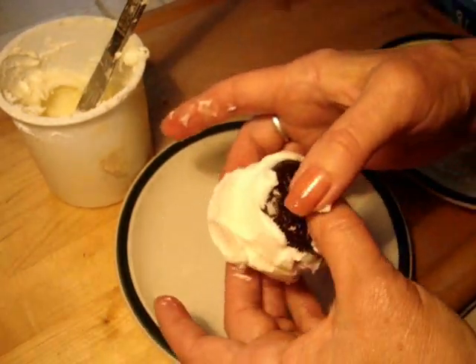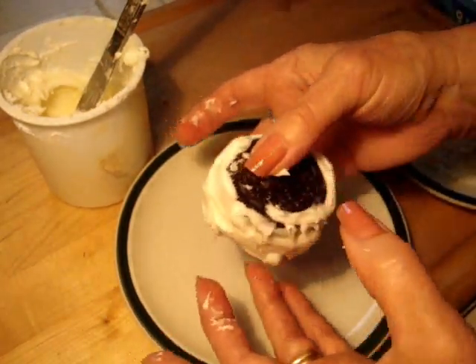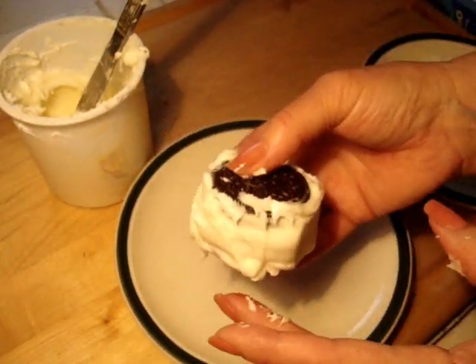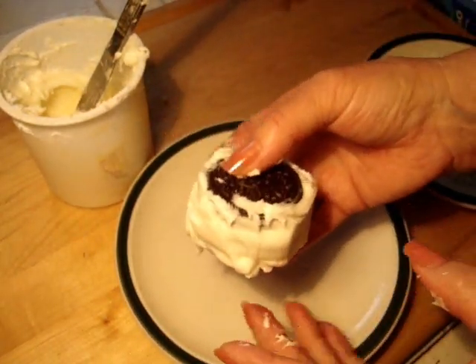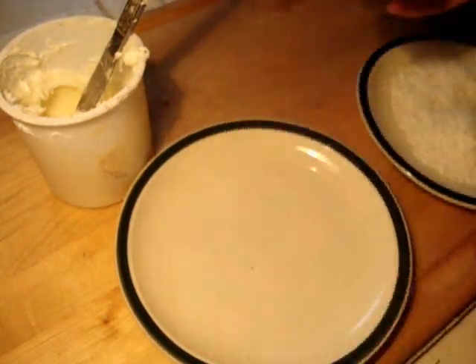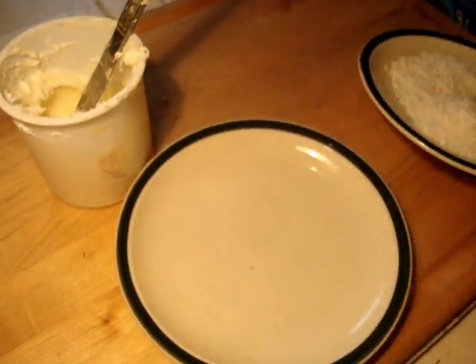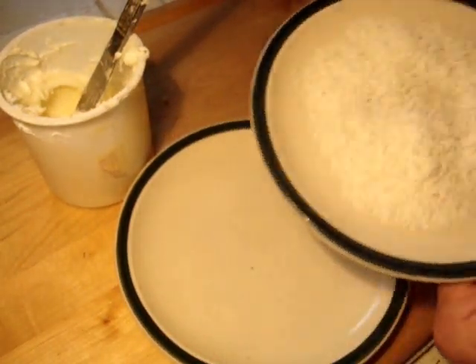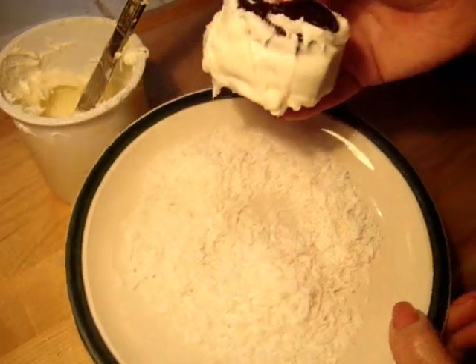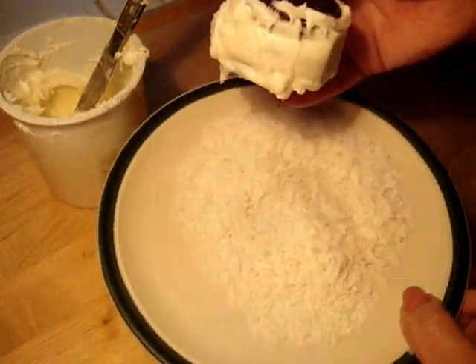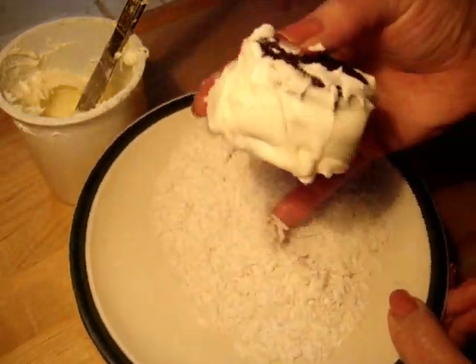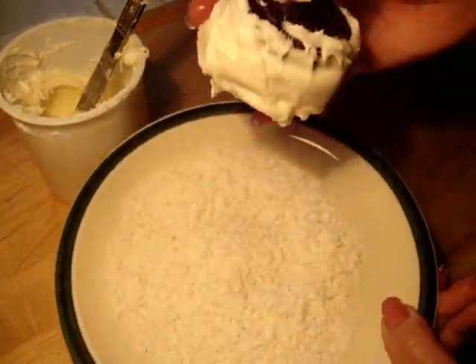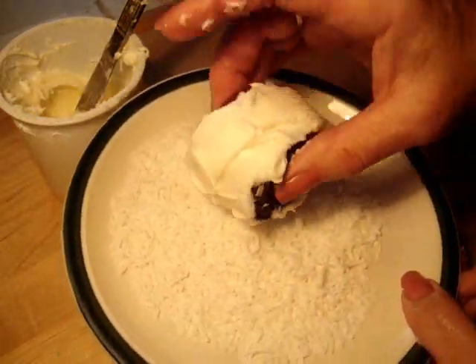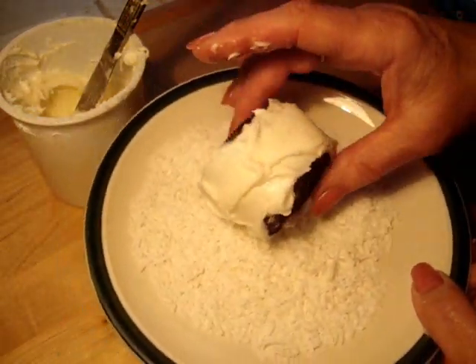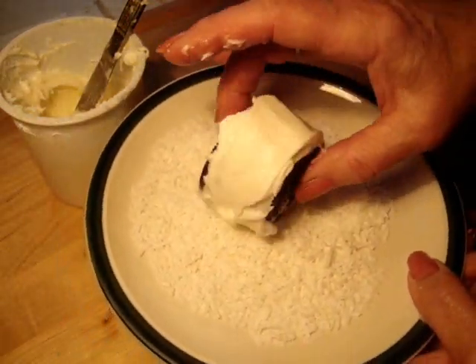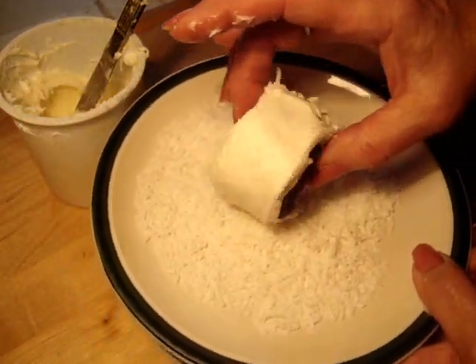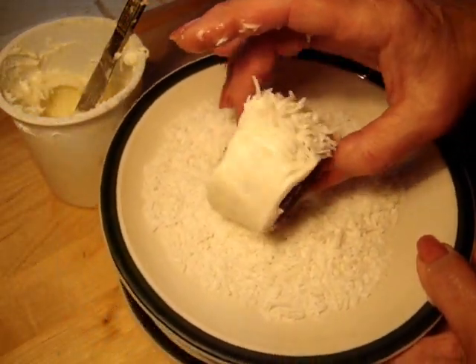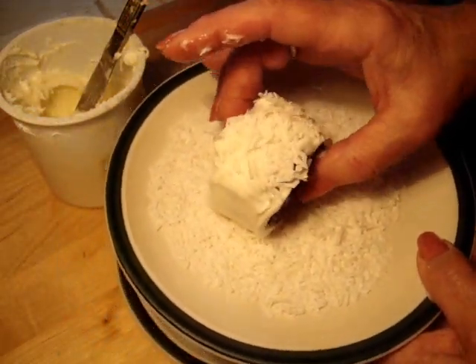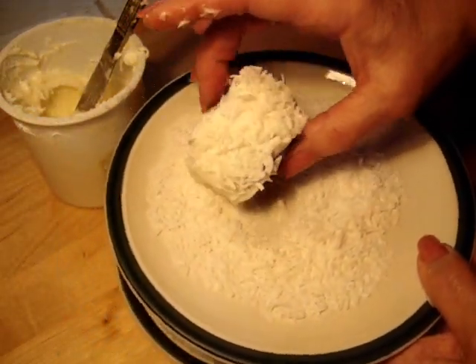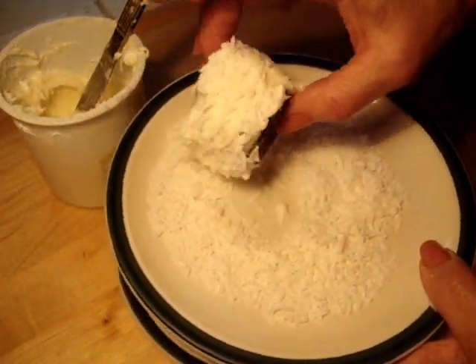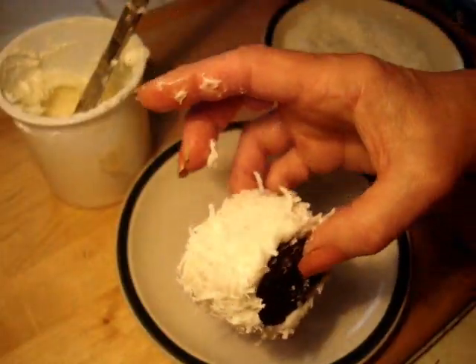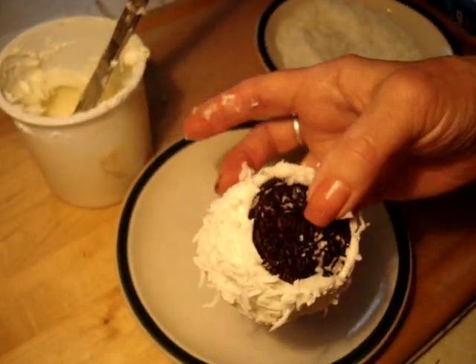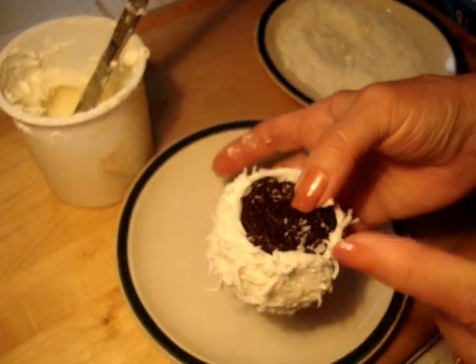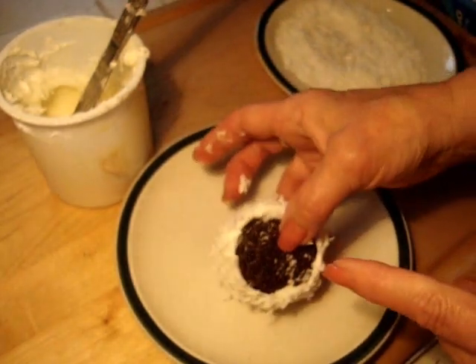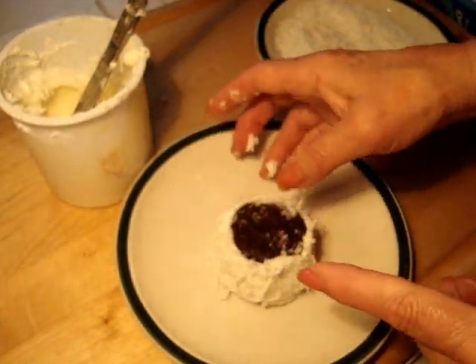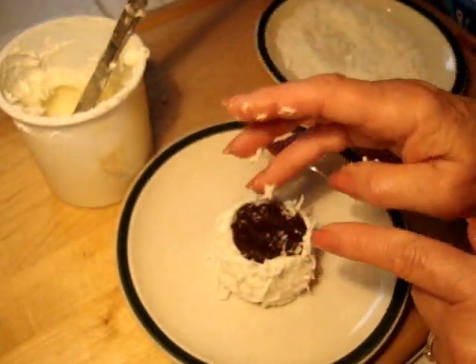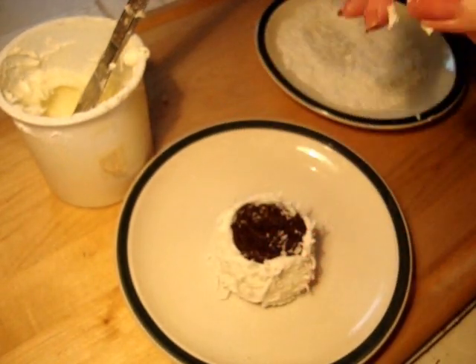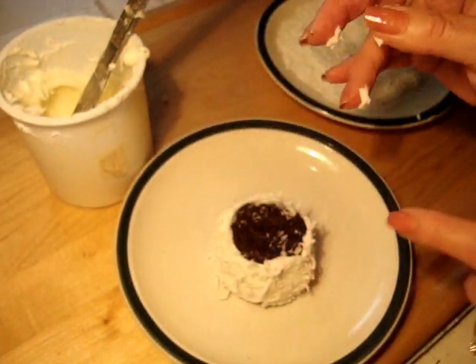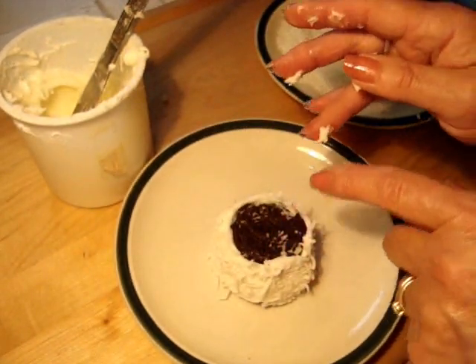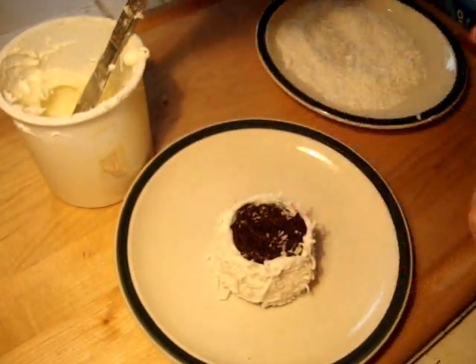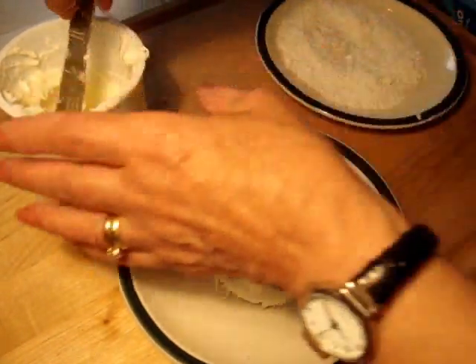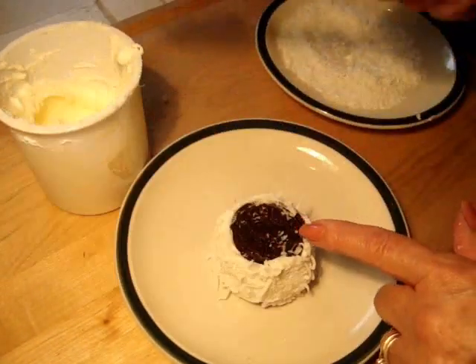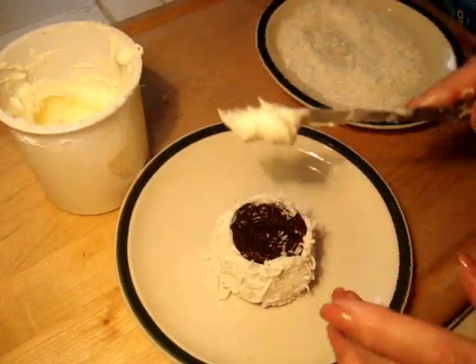Now if you want coconut on them, at this point you're just going to roll this in the coconut. Like that. Now if you don't want coconut that's fine, you're still just going to place your Oreo down on the plate.